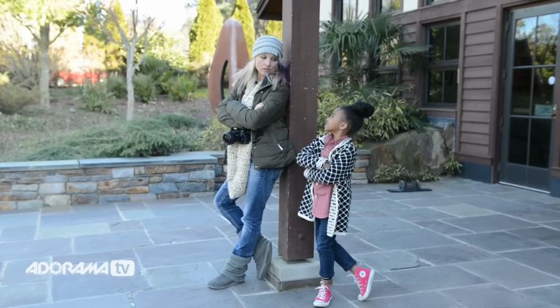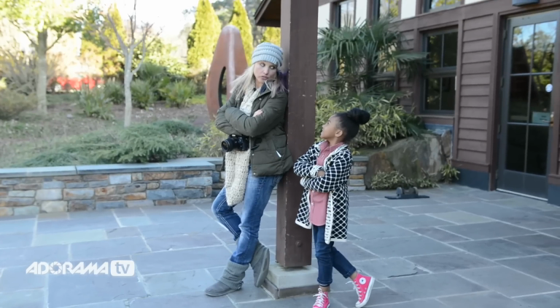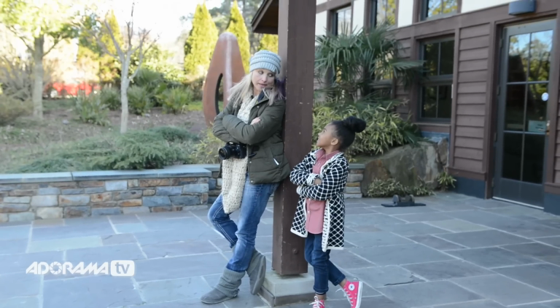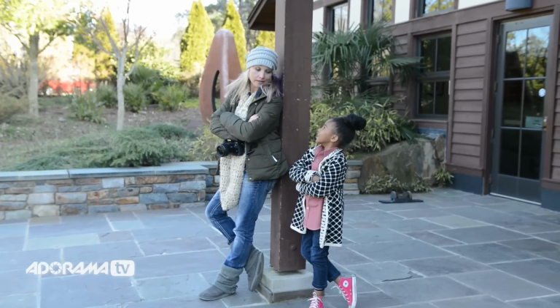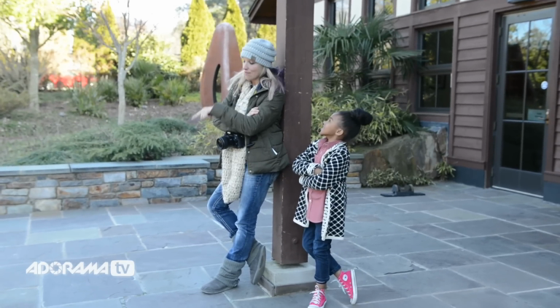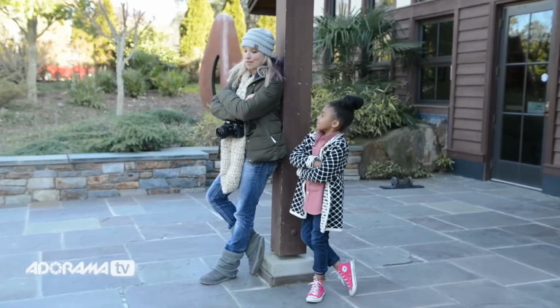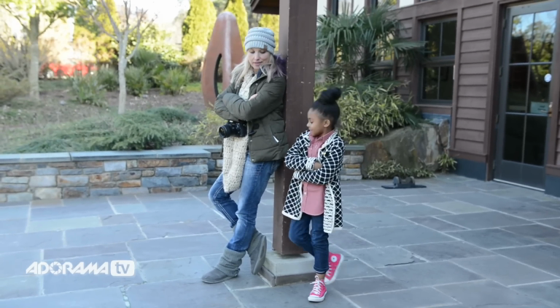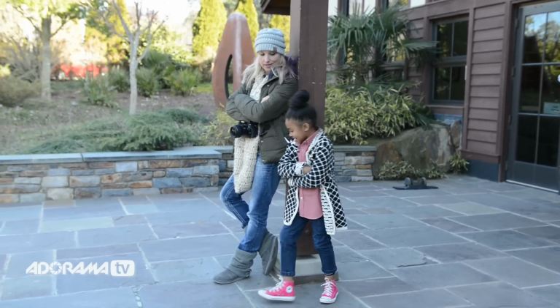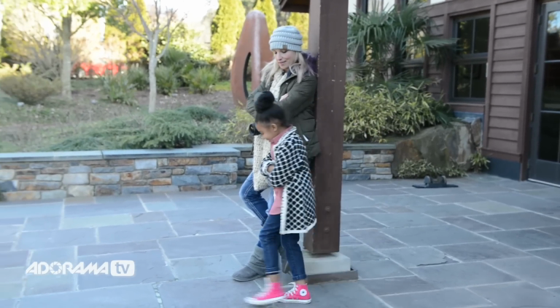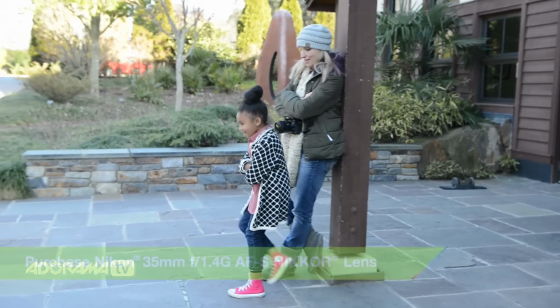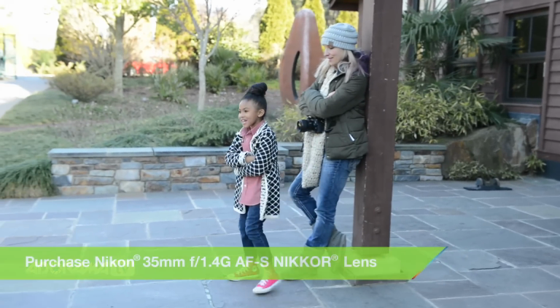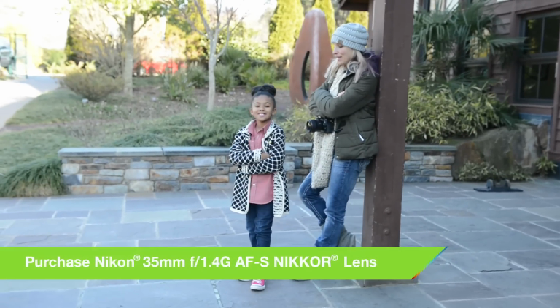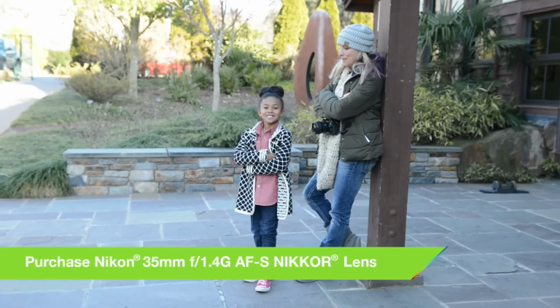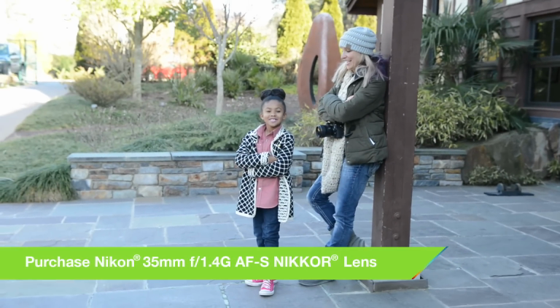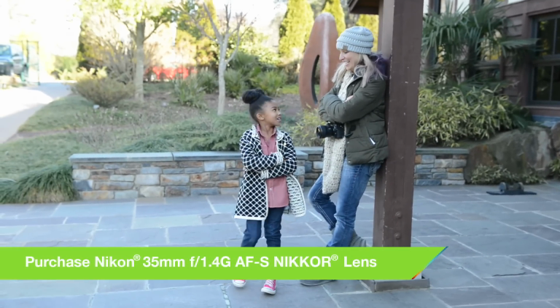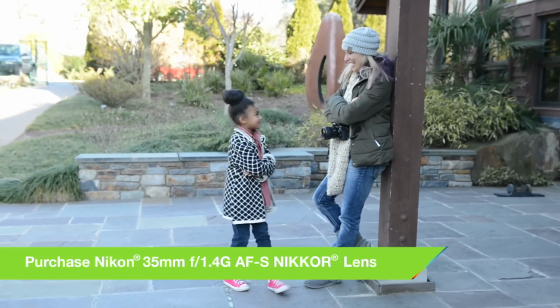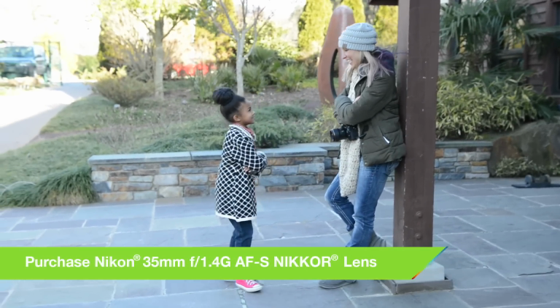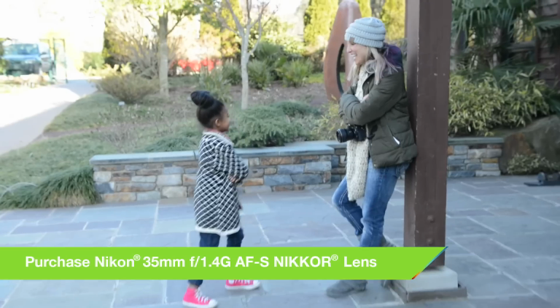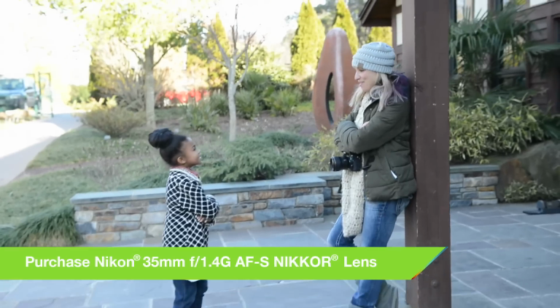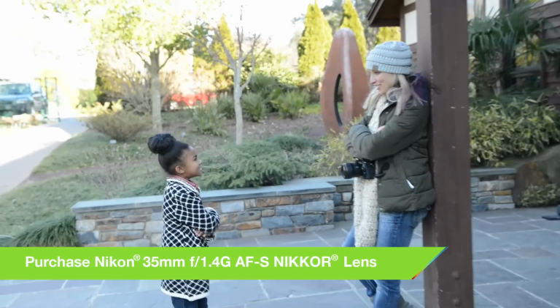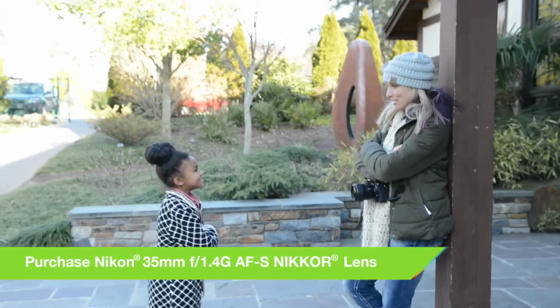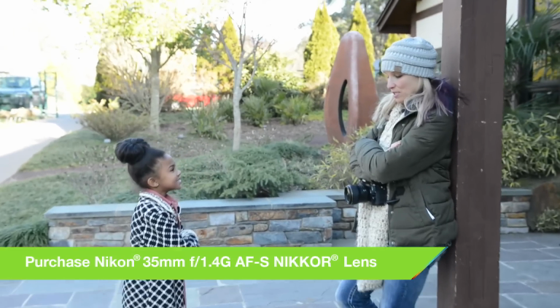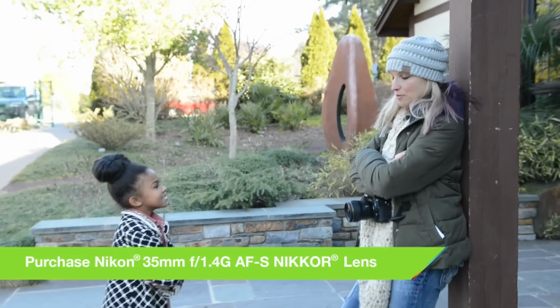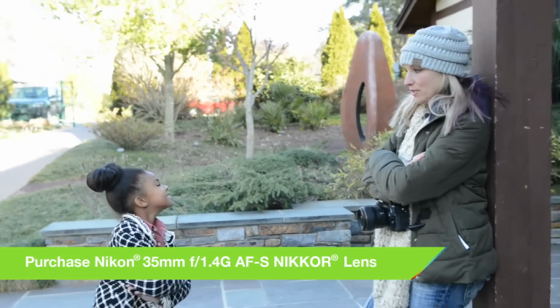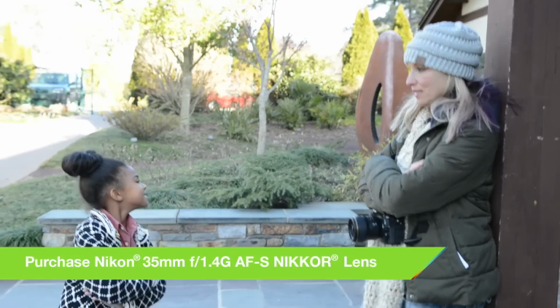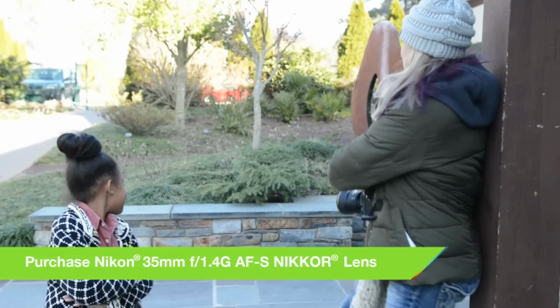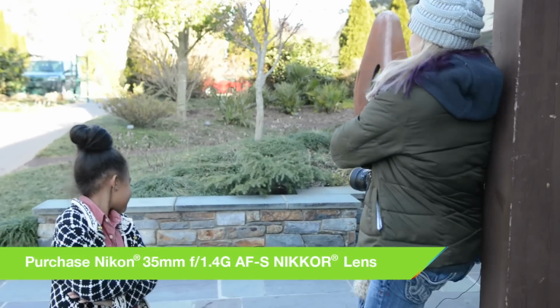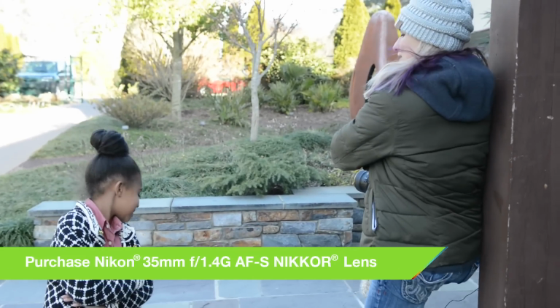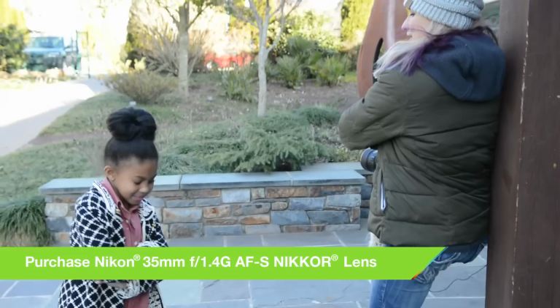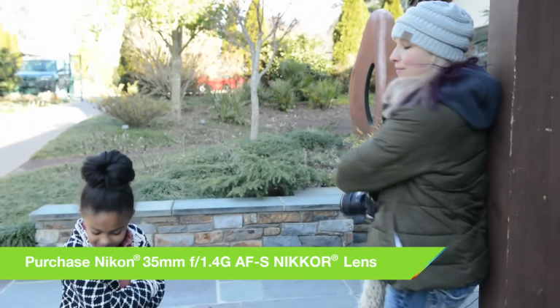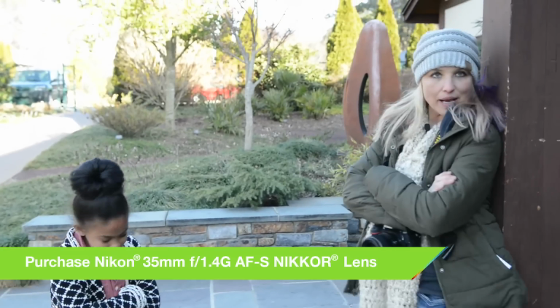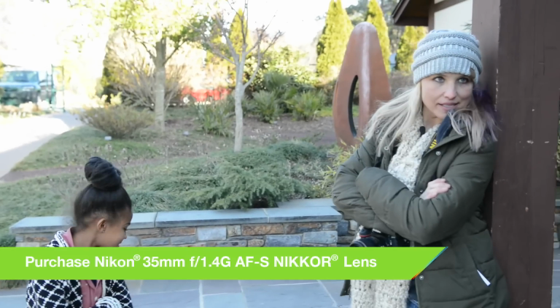Do you see me? Yes. Stand right in front of me, and look at me. Now watch — do you see this? See what's going on with my shoulders? I'm going like this, and then I'm going back like this.